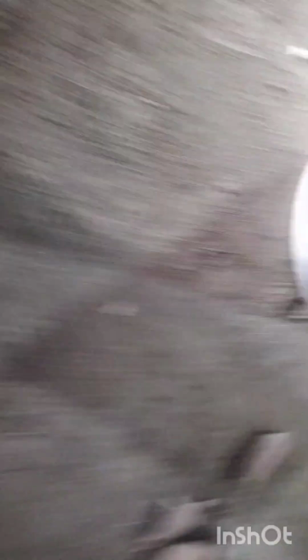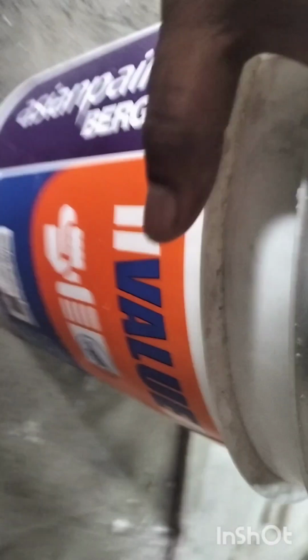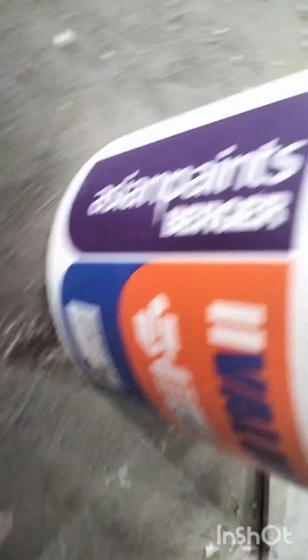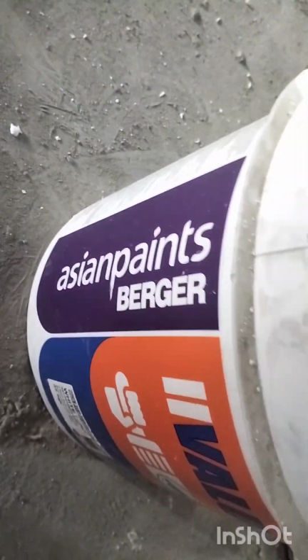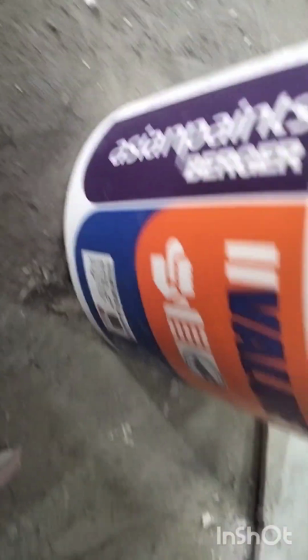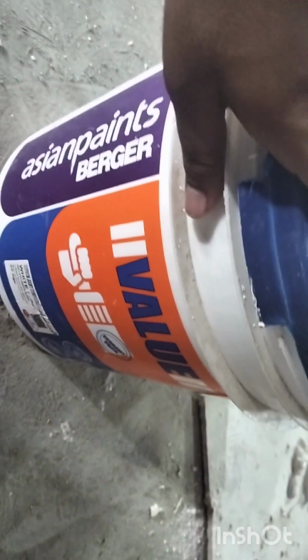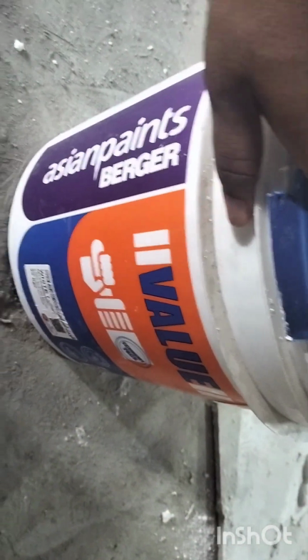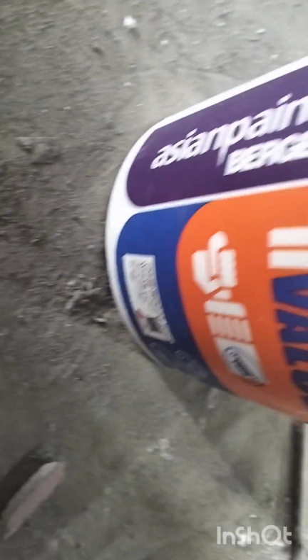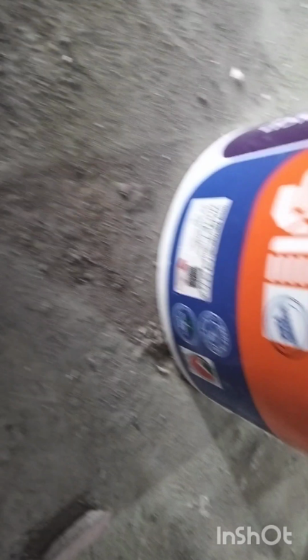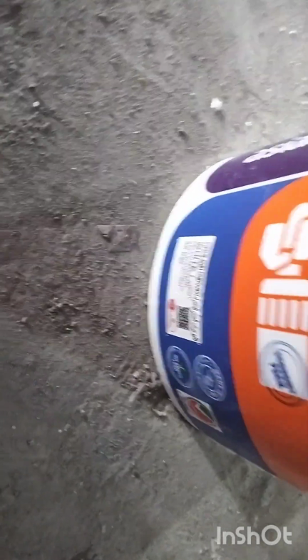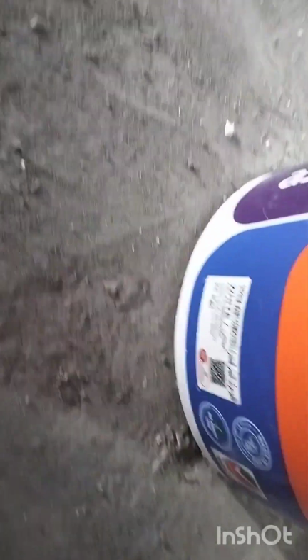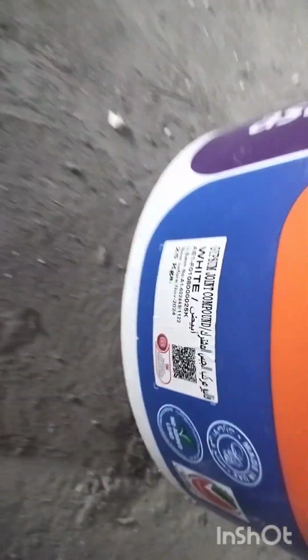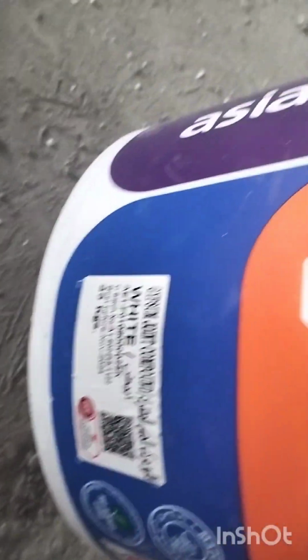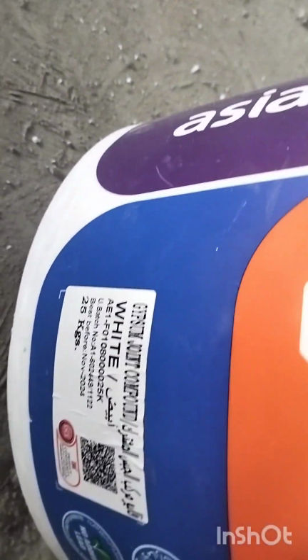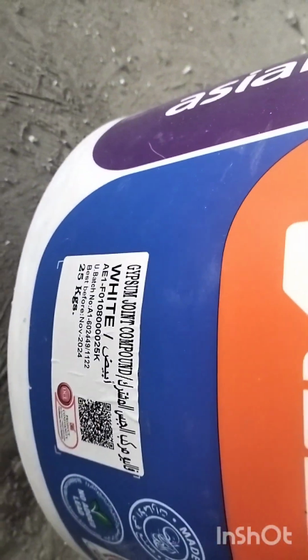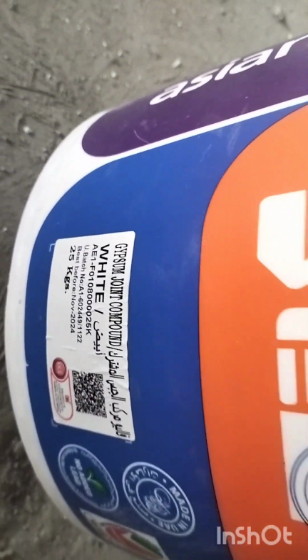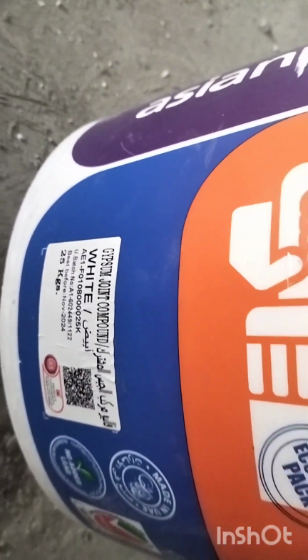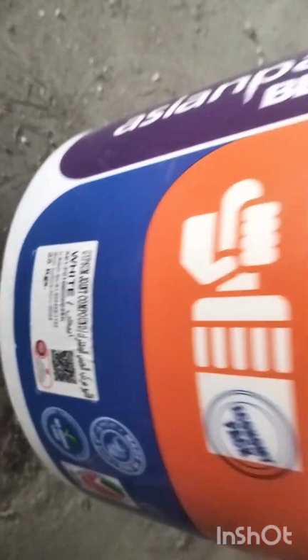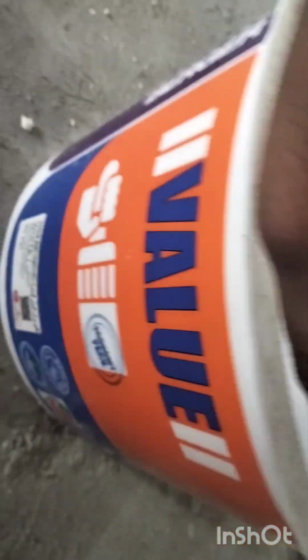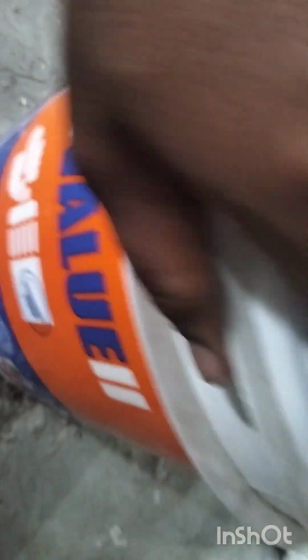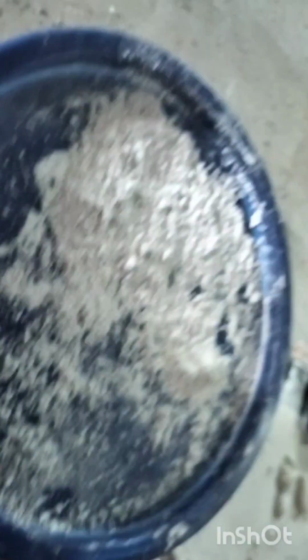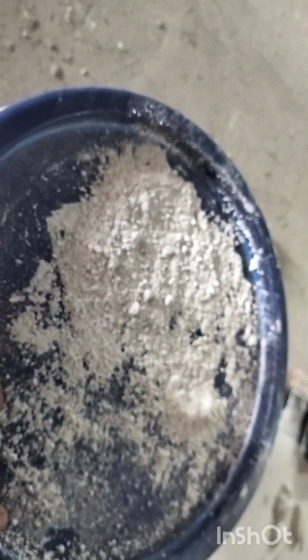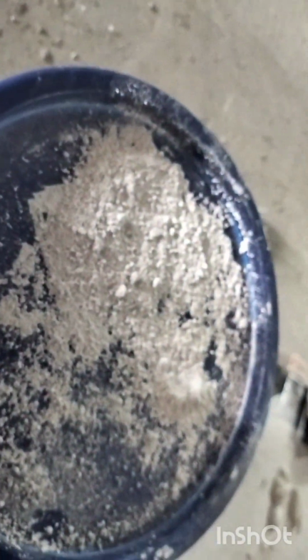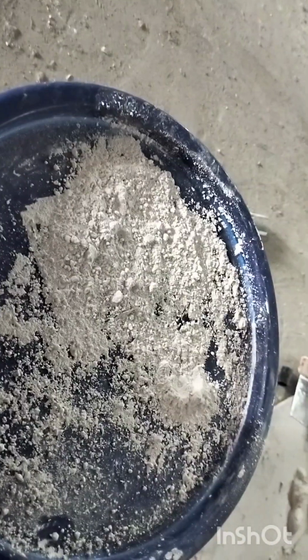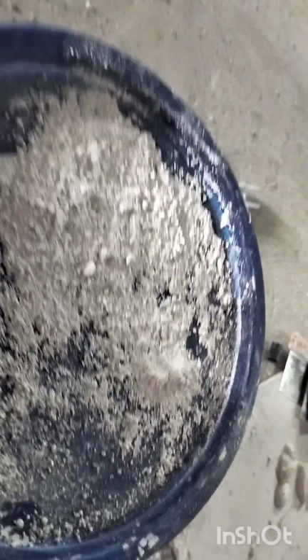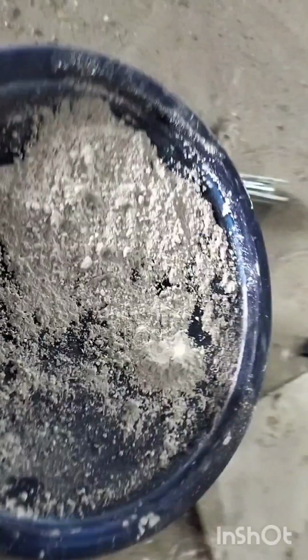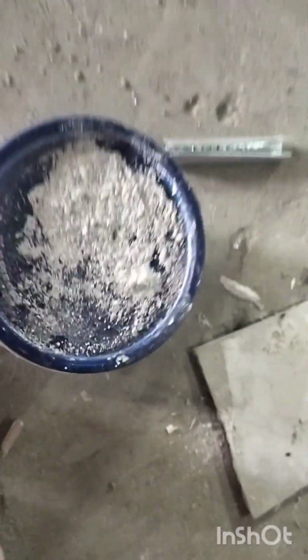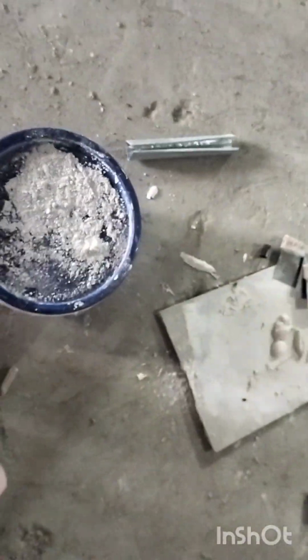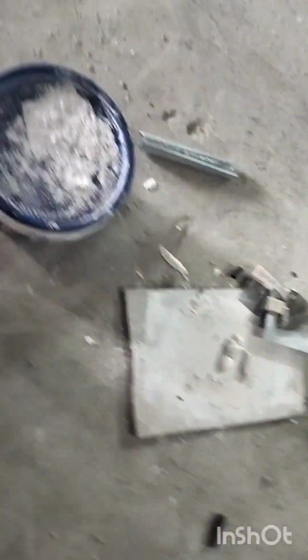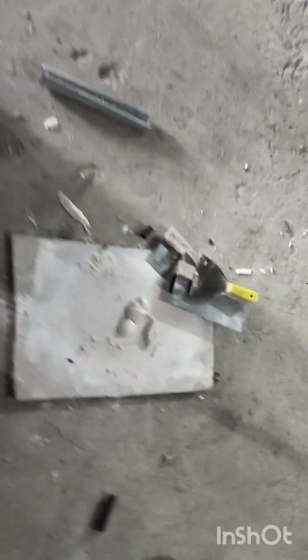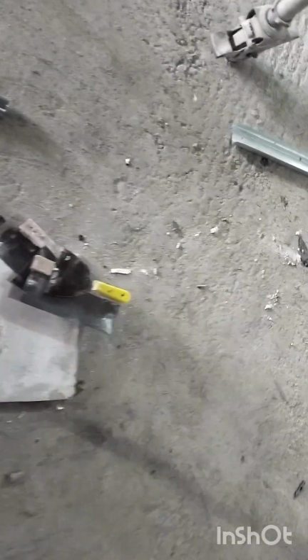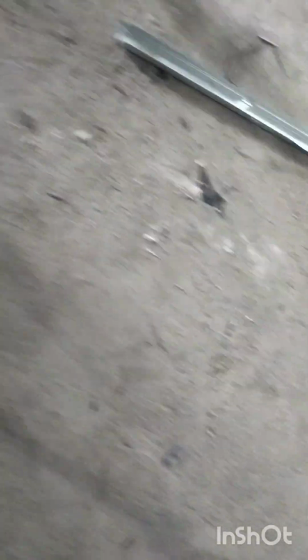This is a gypsum paint with true values — a giant compound. This is gypsum giant compound. This is a powder, gypsum plaster. Mix it.